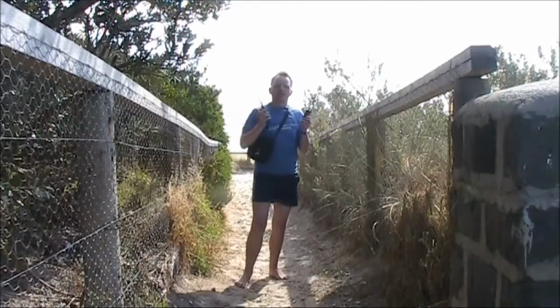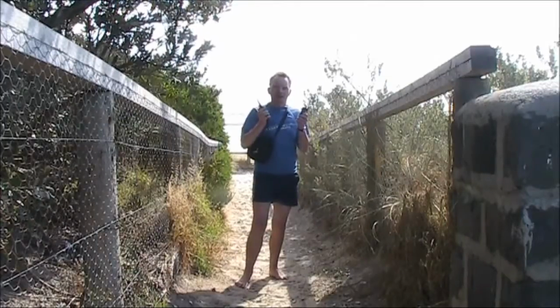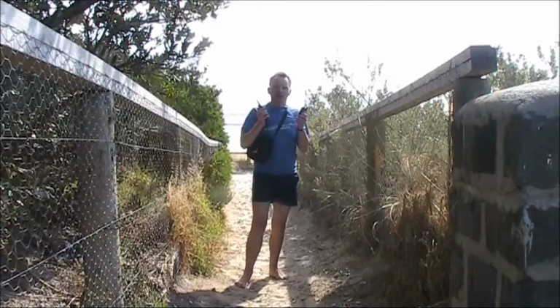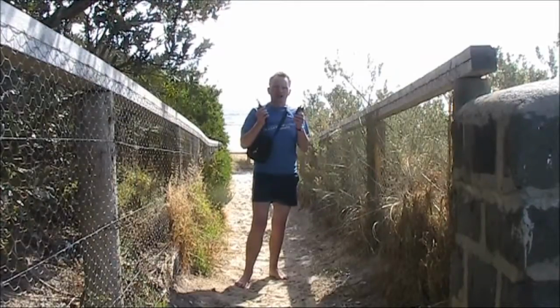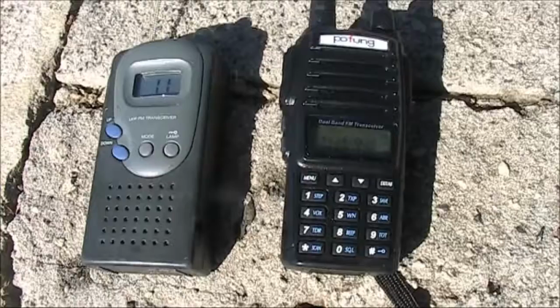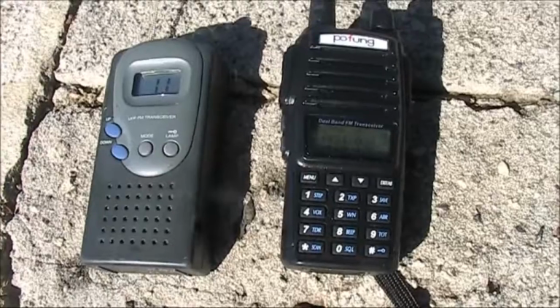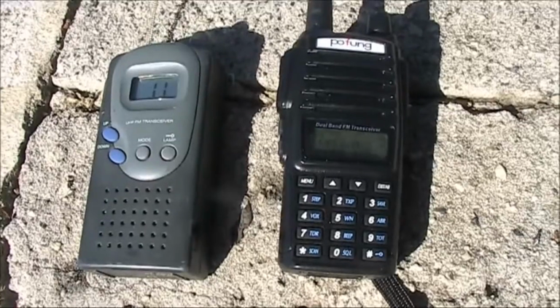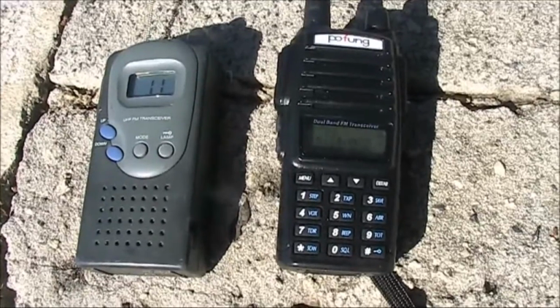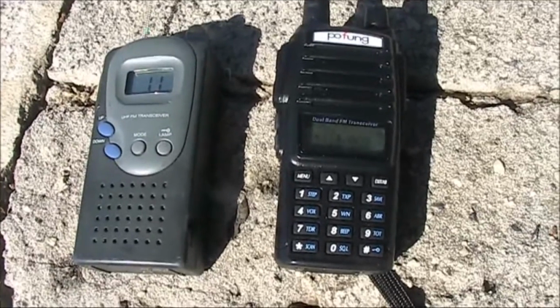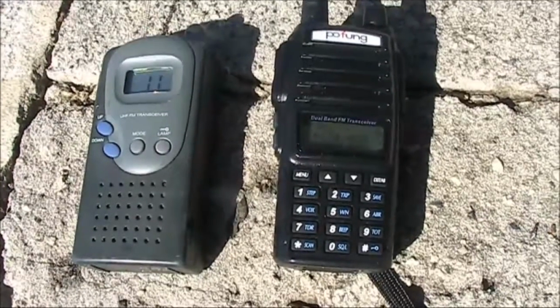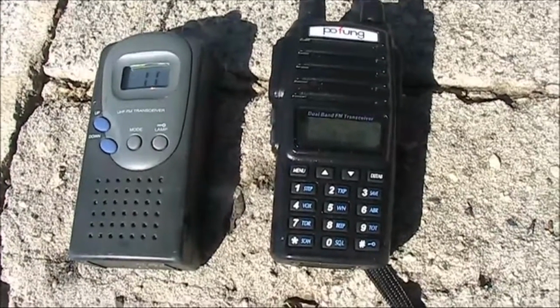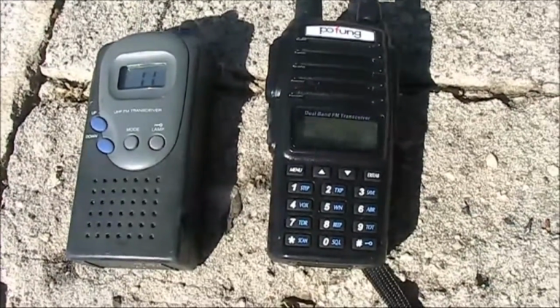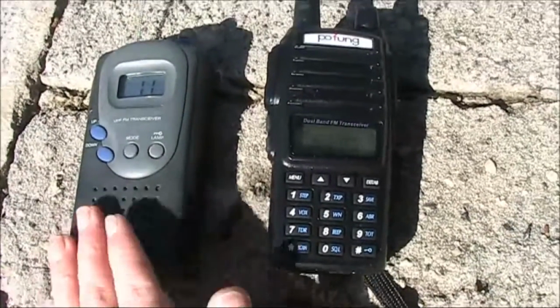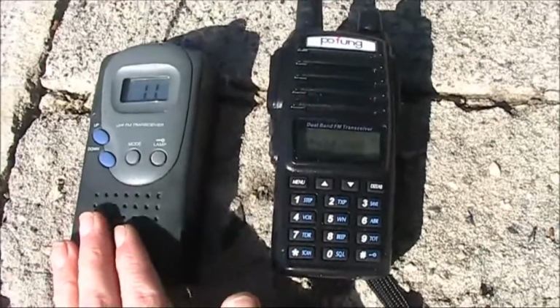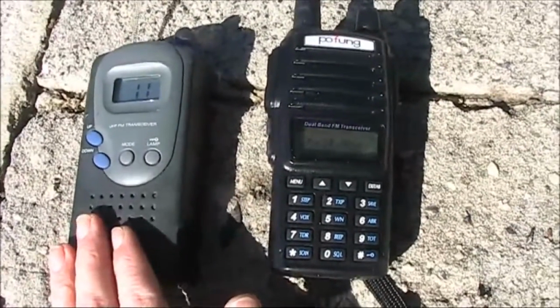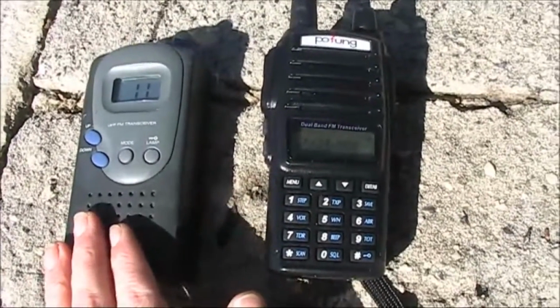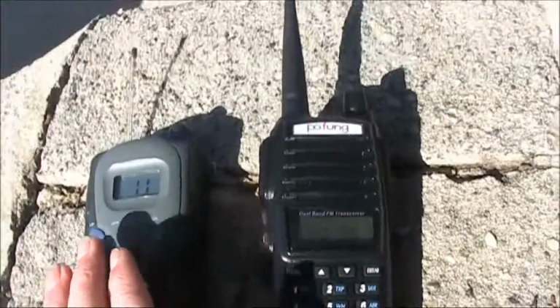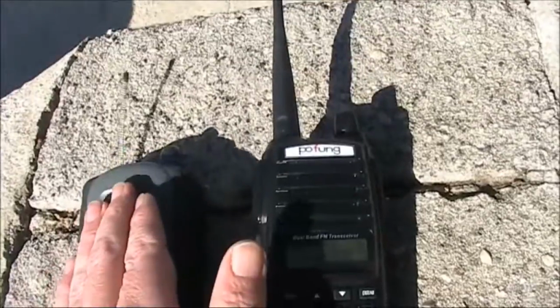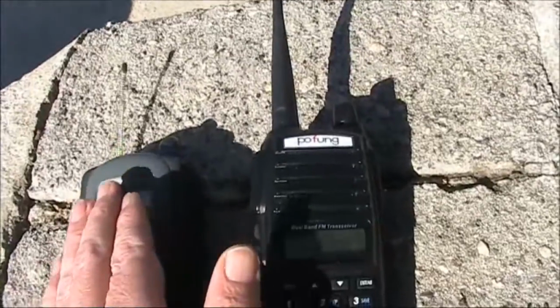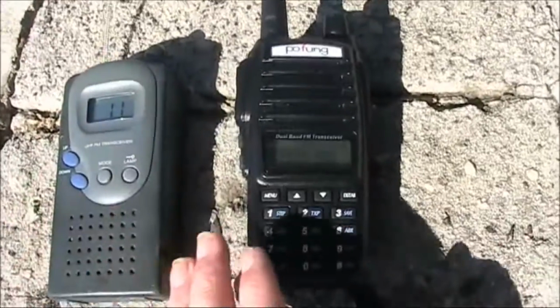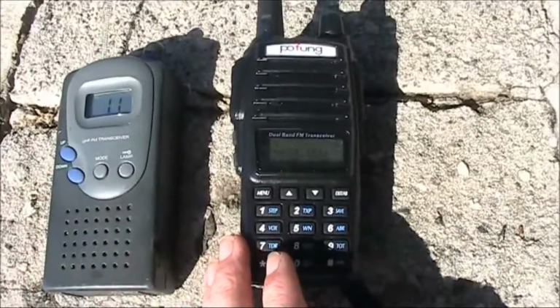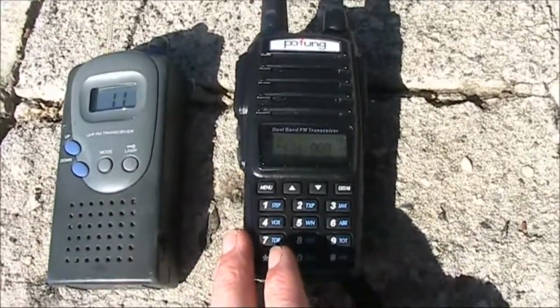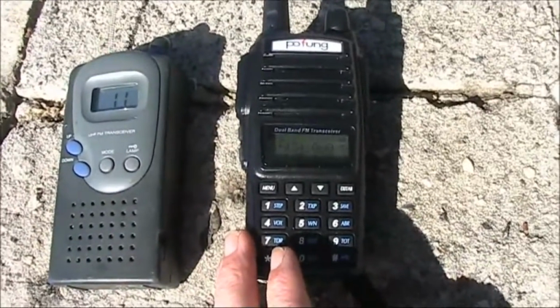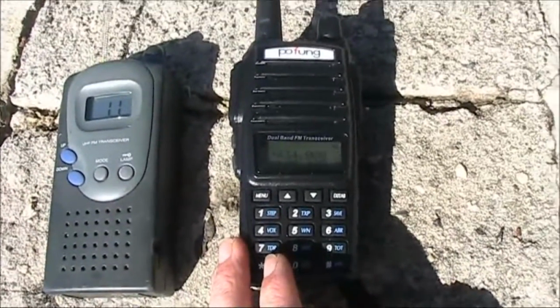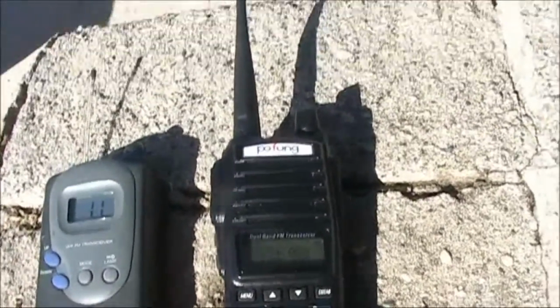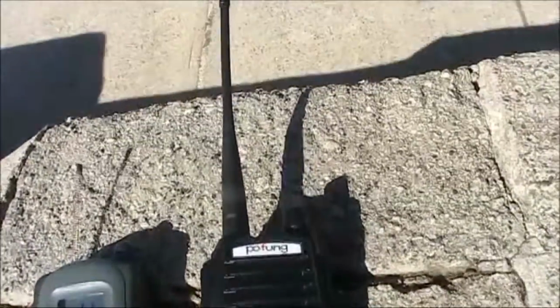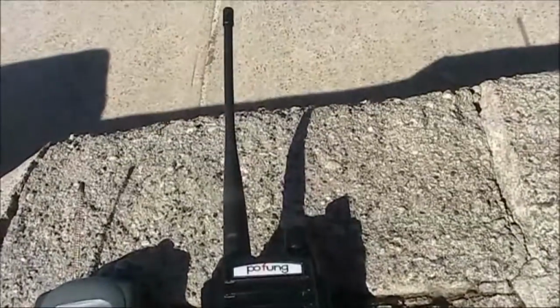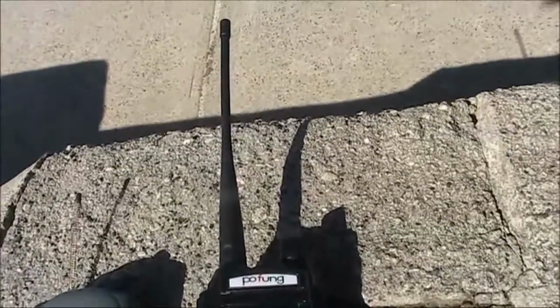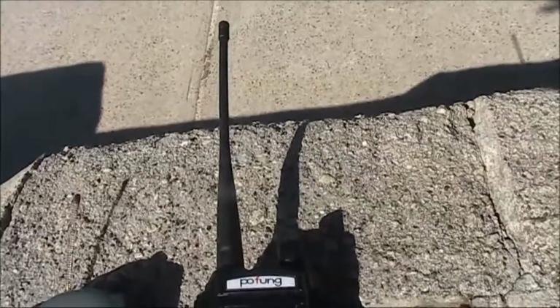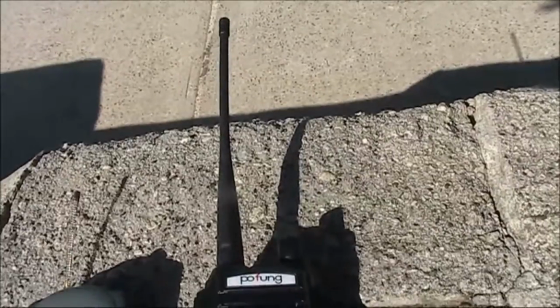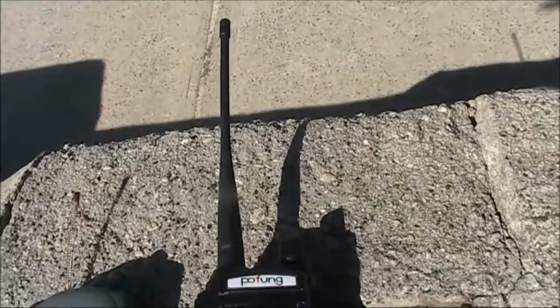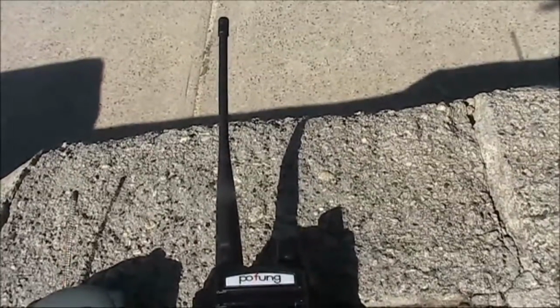Now we're going to do a range test. We're trying two handhelds on 434 megahertz. This one is 20 milliwatts and has a short antenna. This one is around 2 watts and has an antenna about the size of a quarter wavelength.